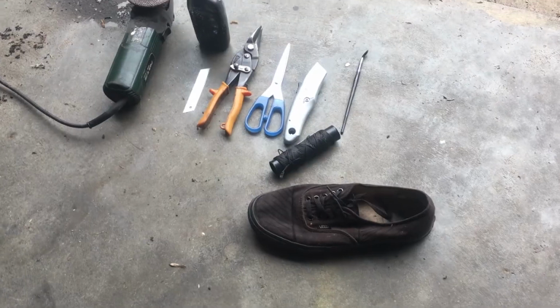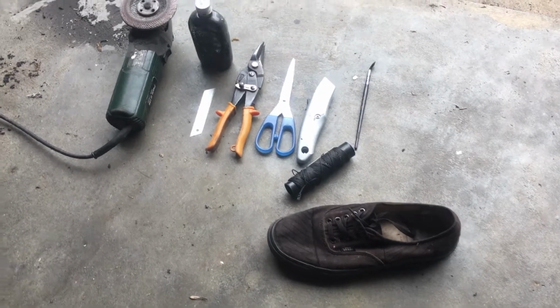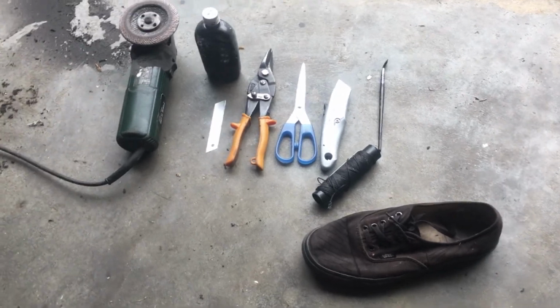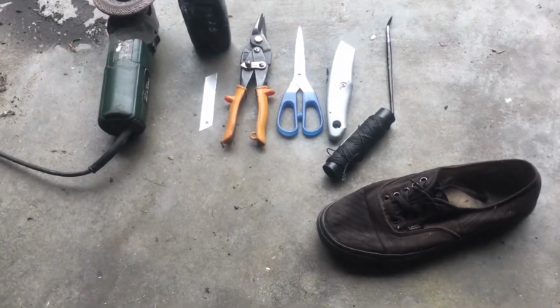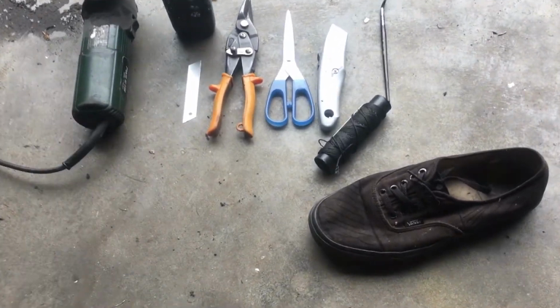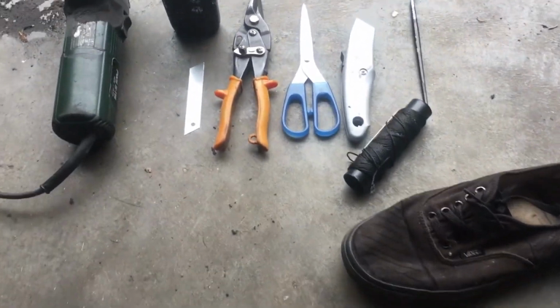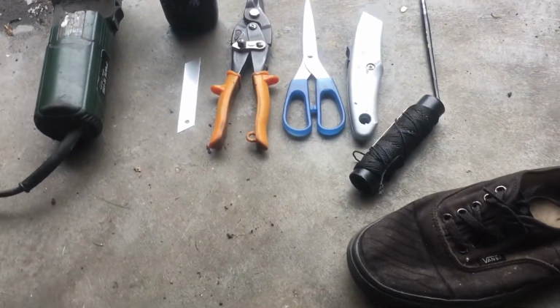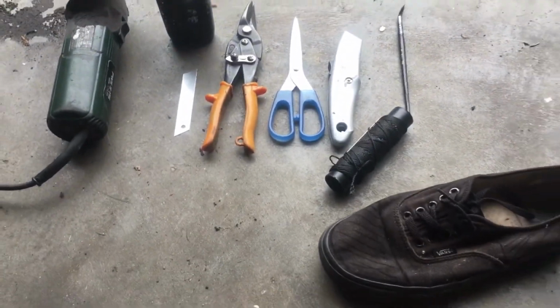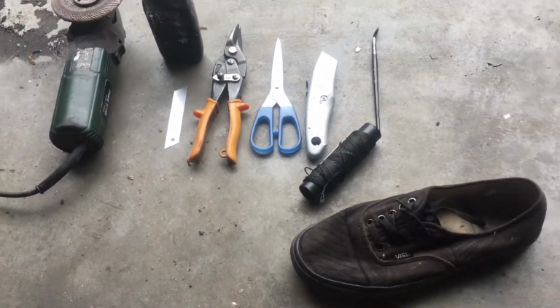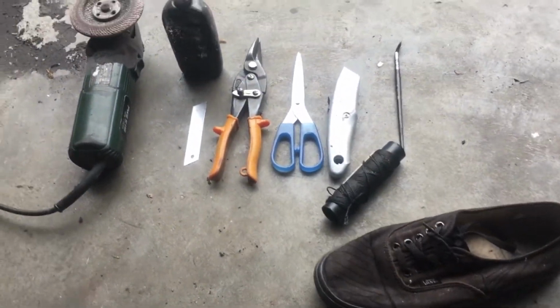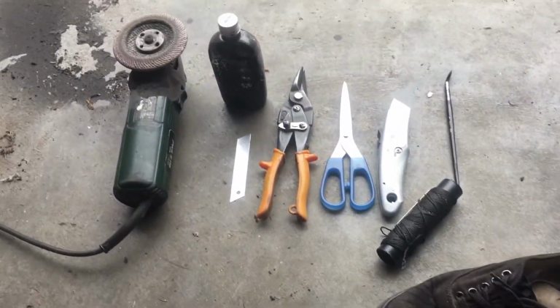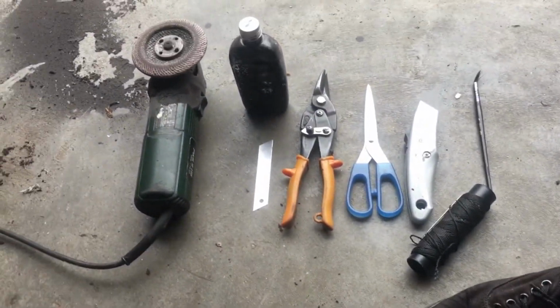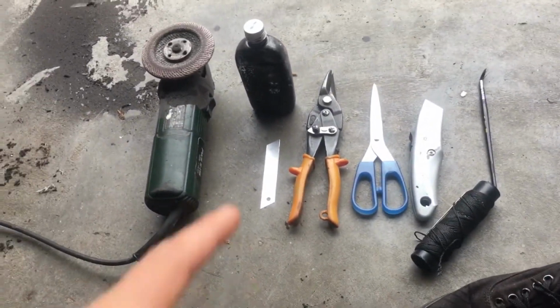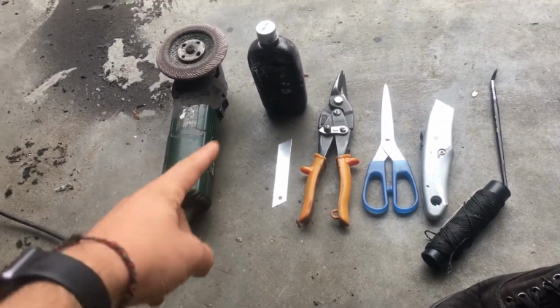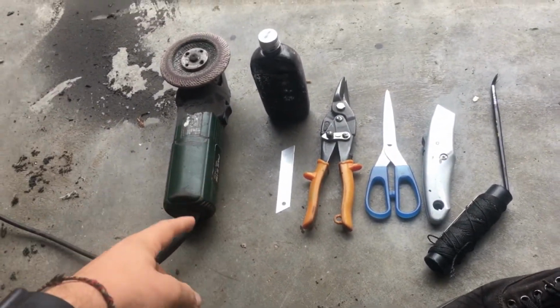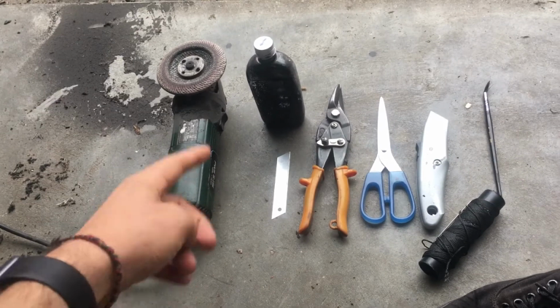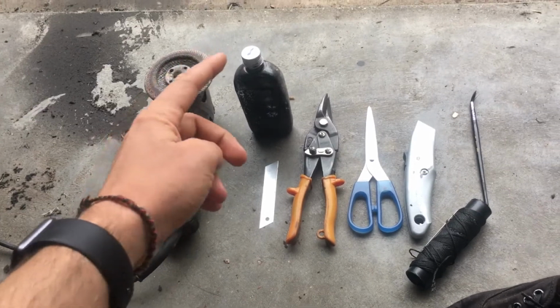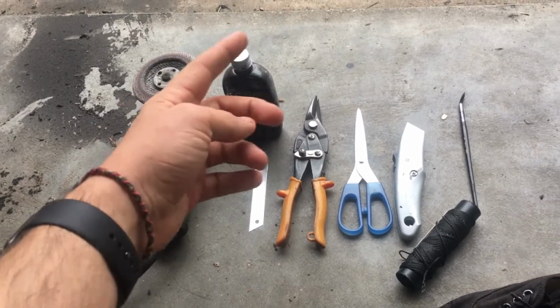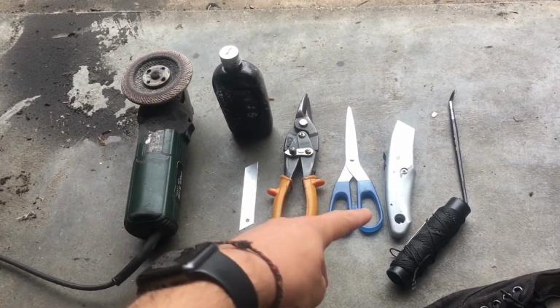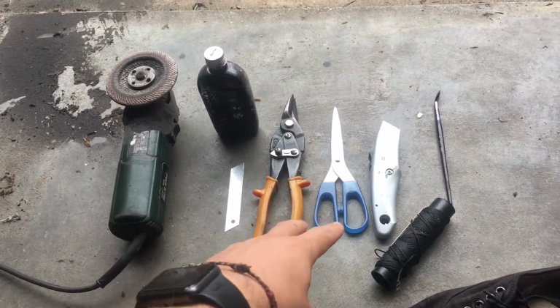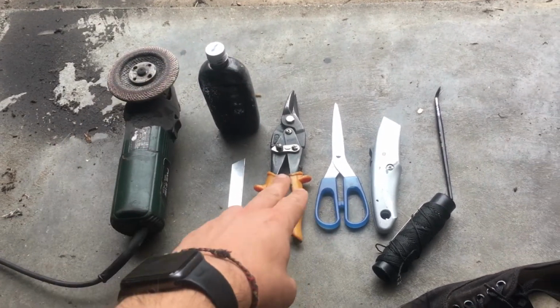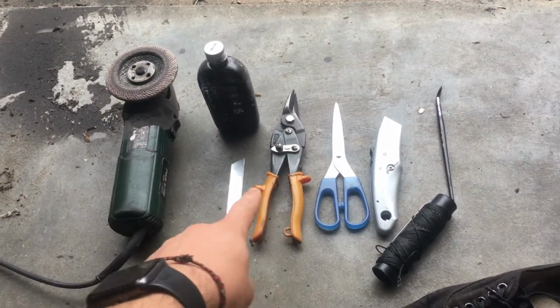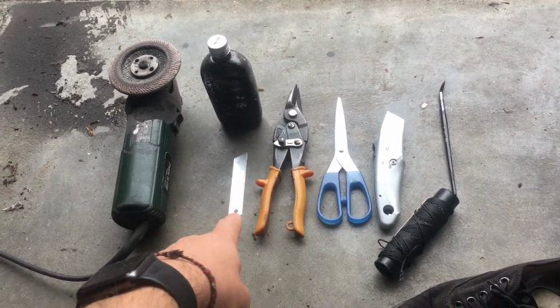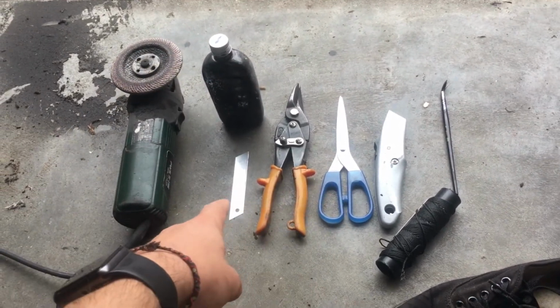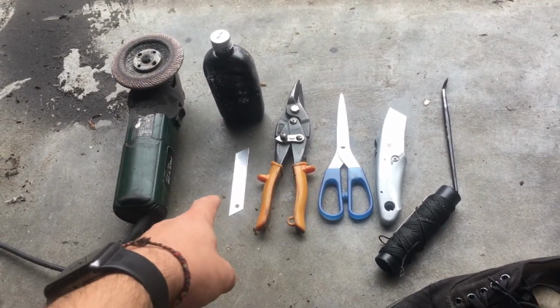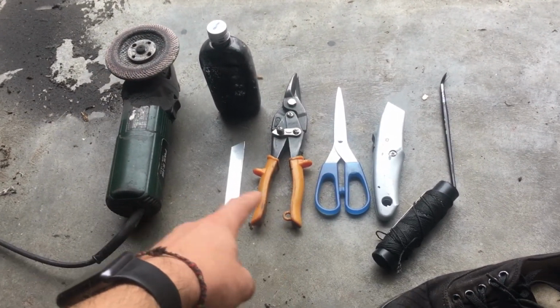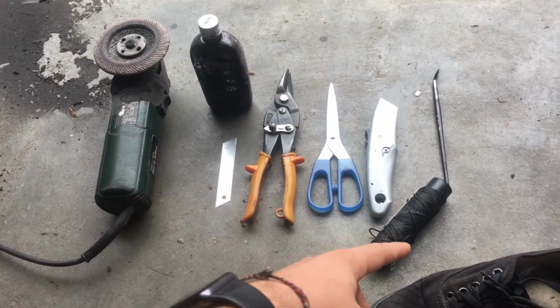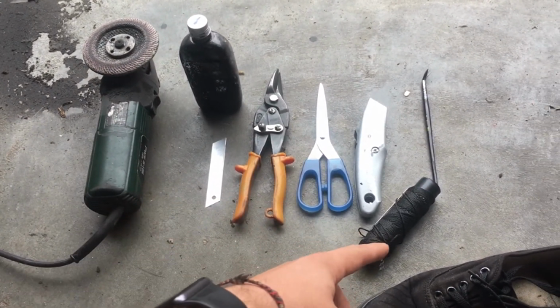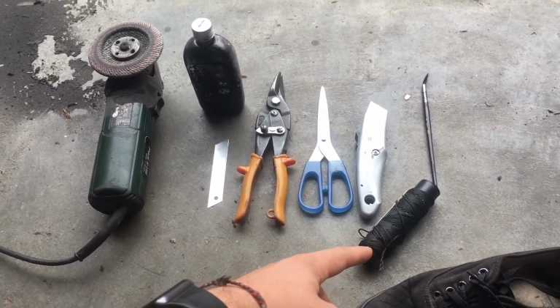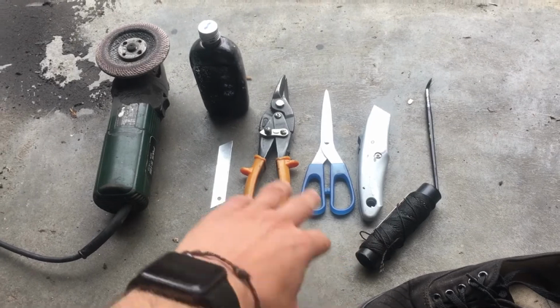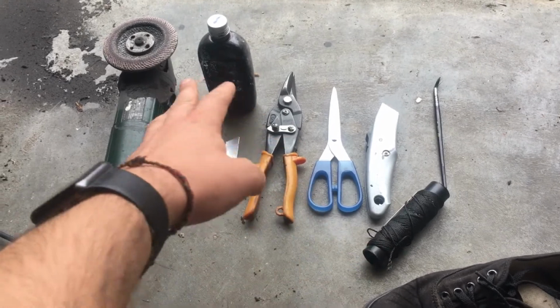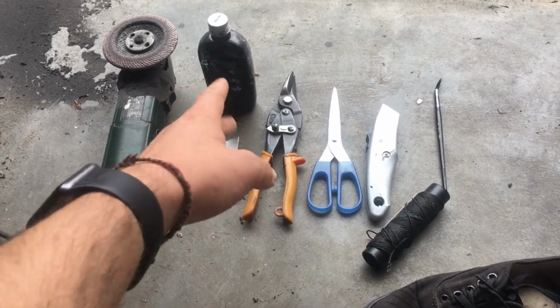Let's start with the tools and materials I use. I use a grinder and then some scissors, a very sharp knife, a needle and thread, and some paint.